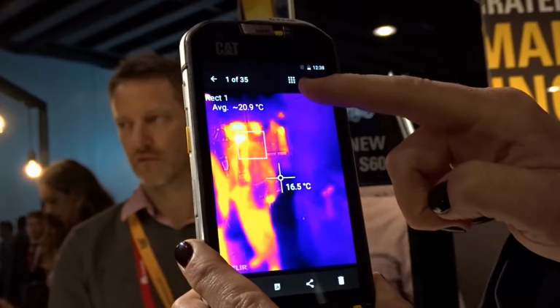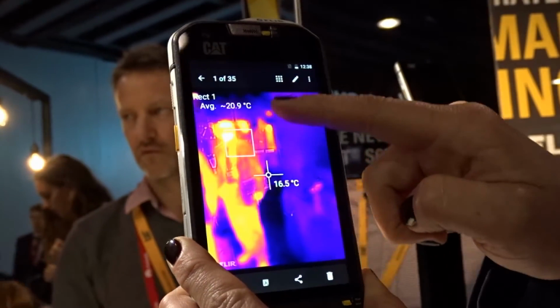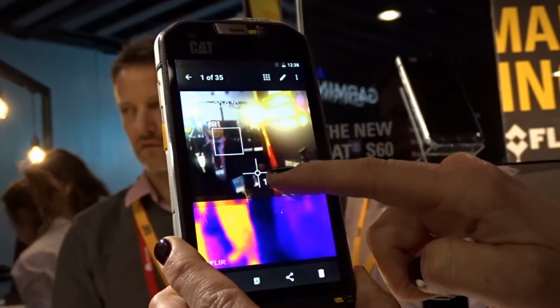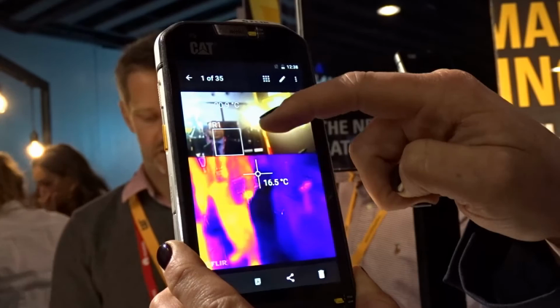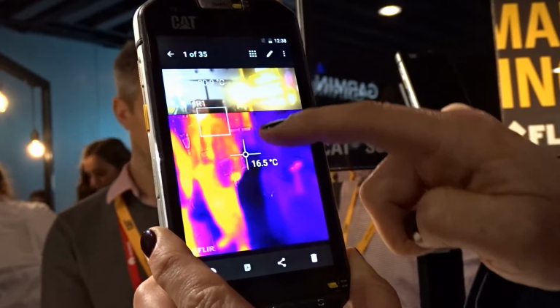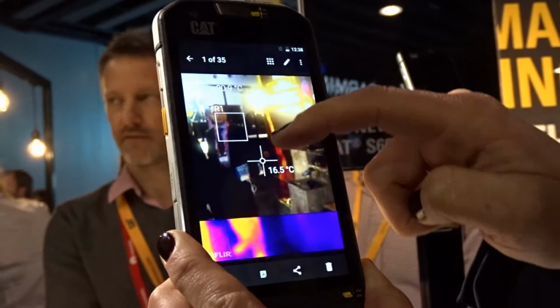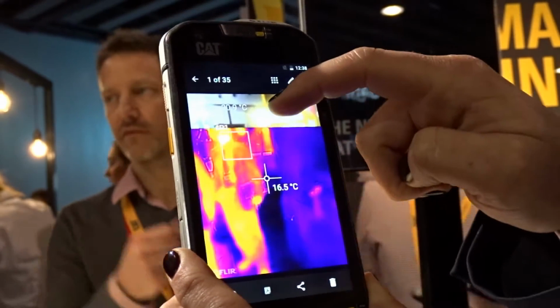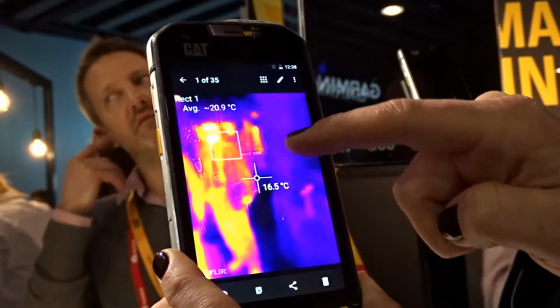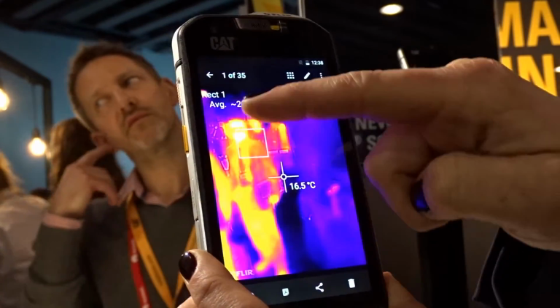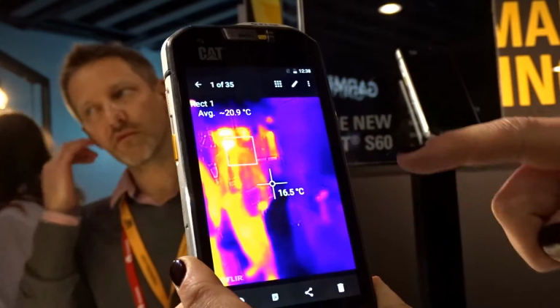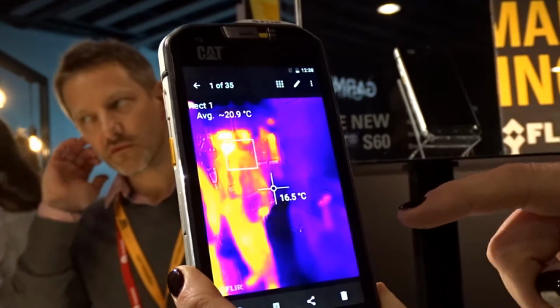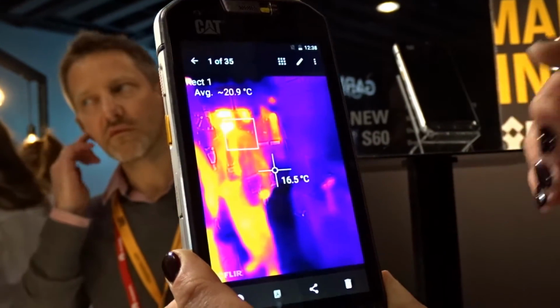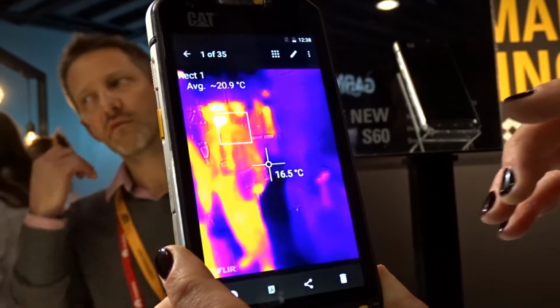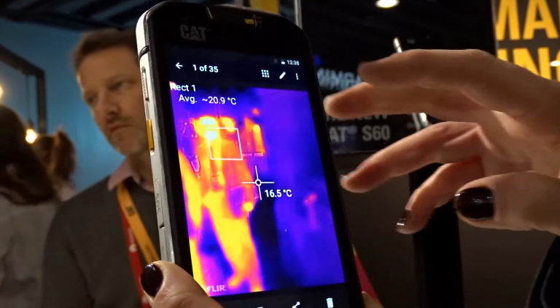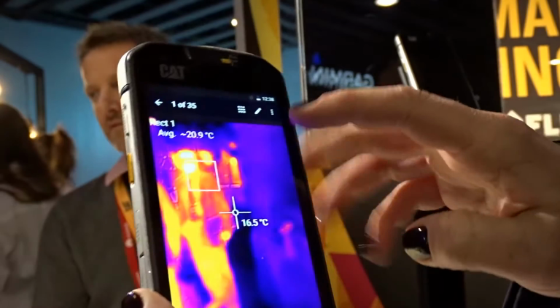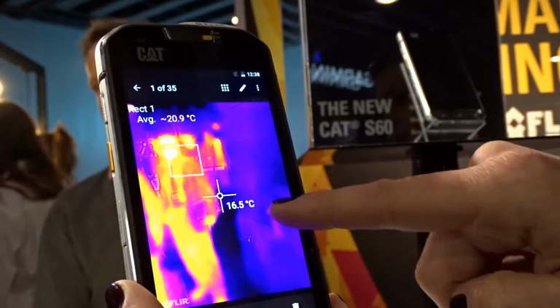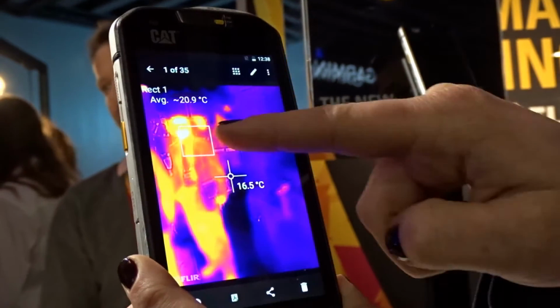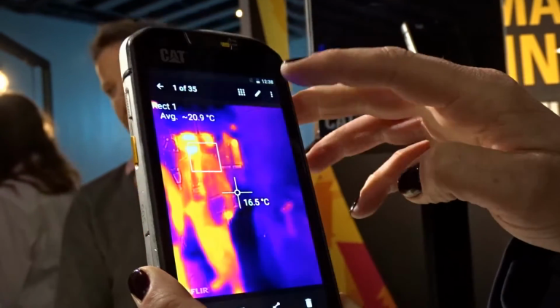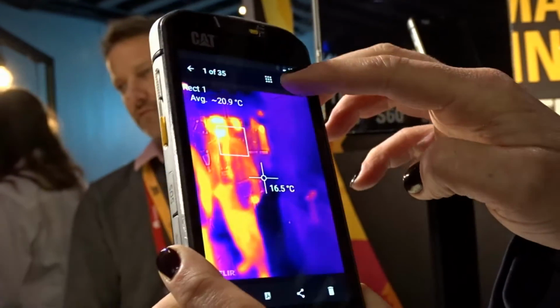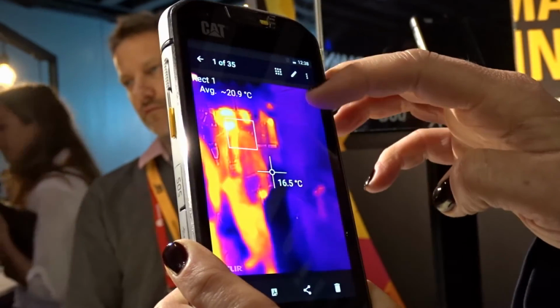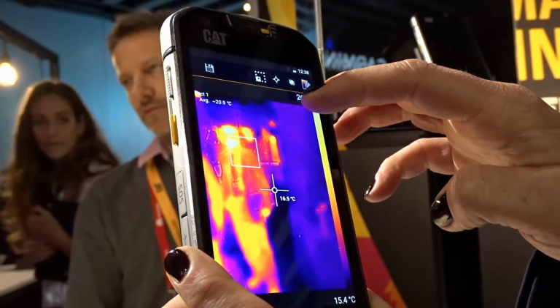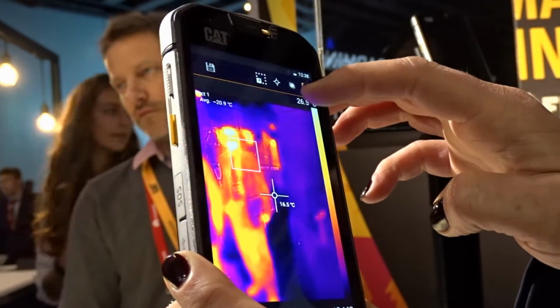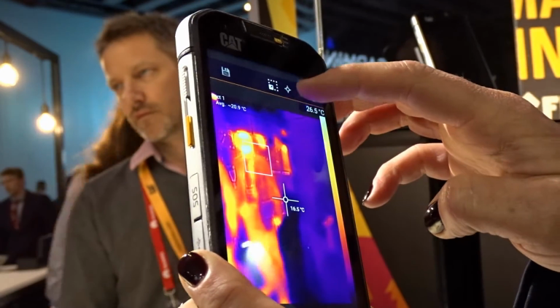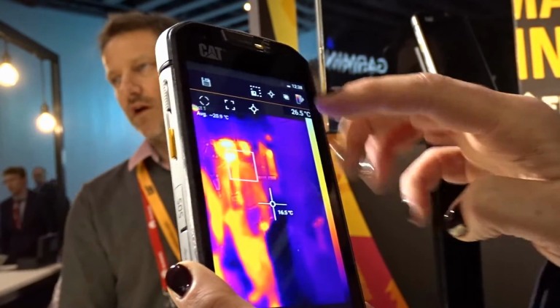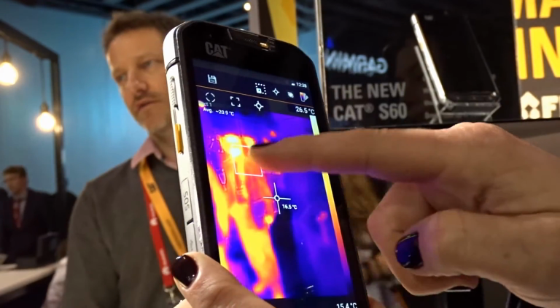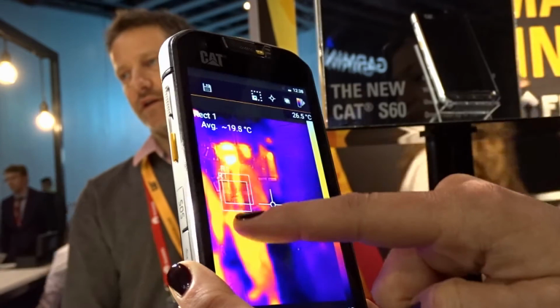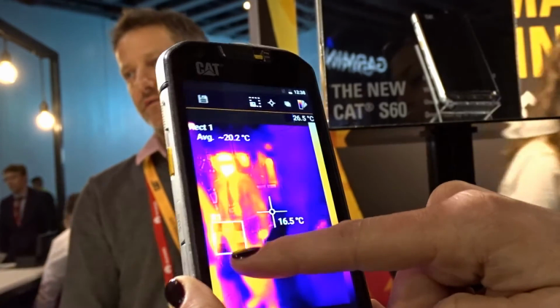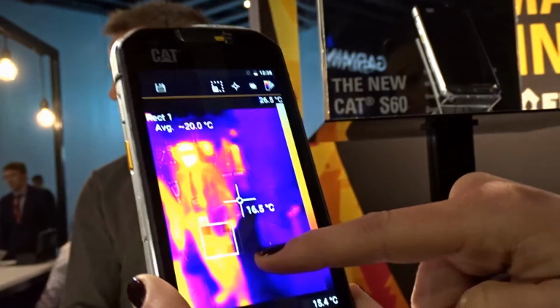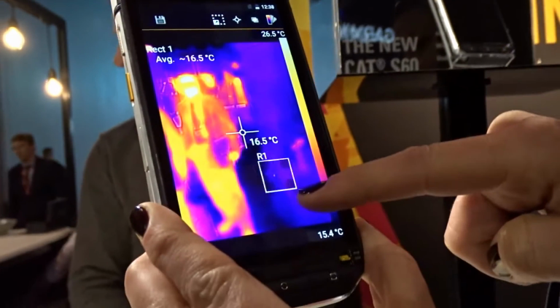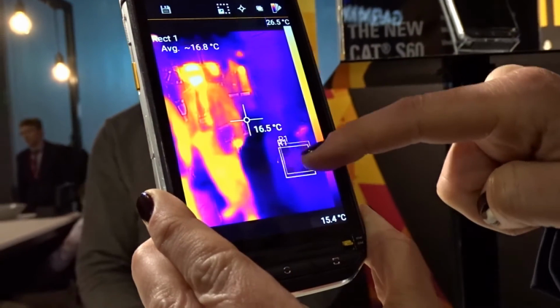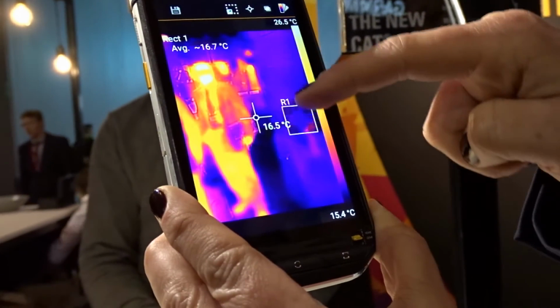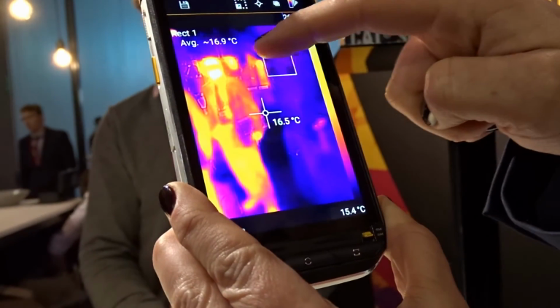If I go into an image that's been taken, I can actually overlay the two. Every pixel within that image has the temperature reading saved on it, so I can go back to it afterwards and check different parts of the image for its temperature.